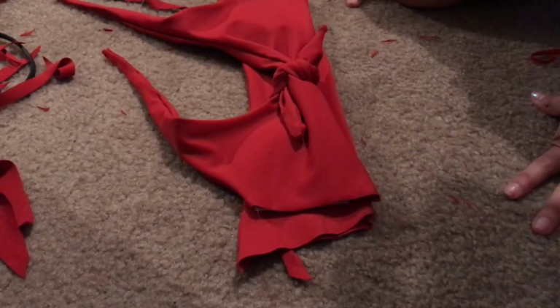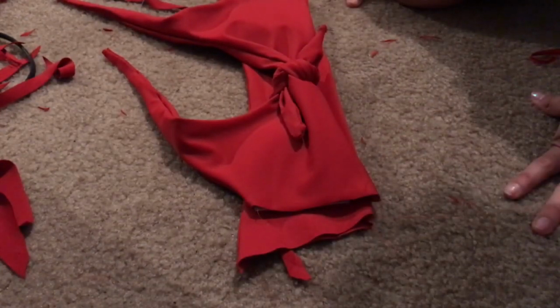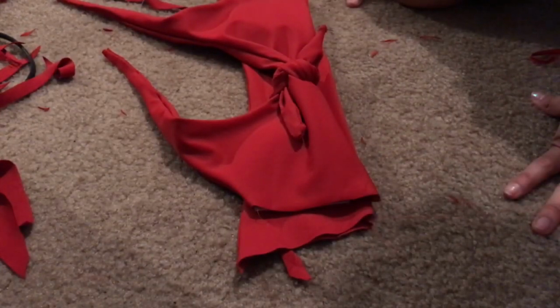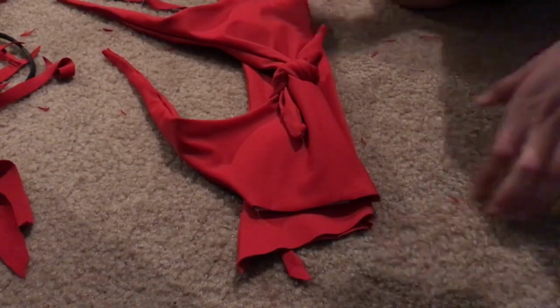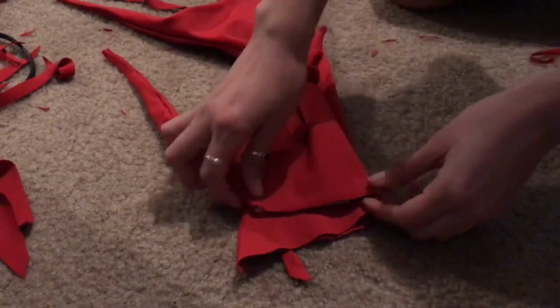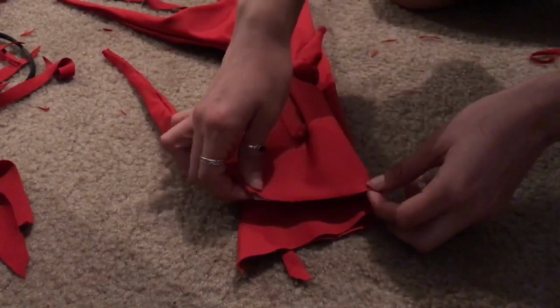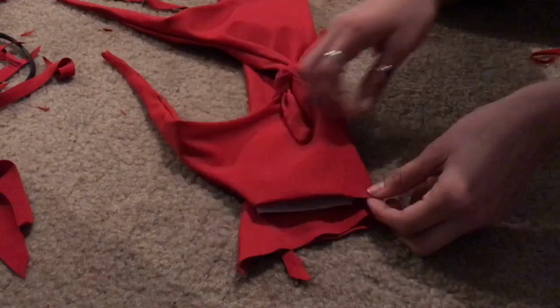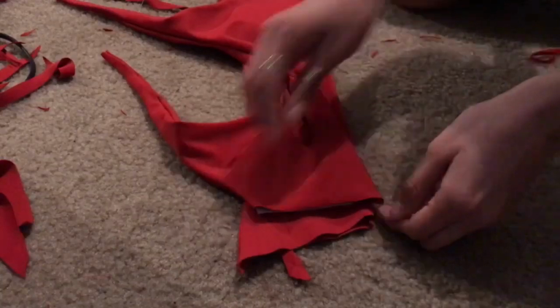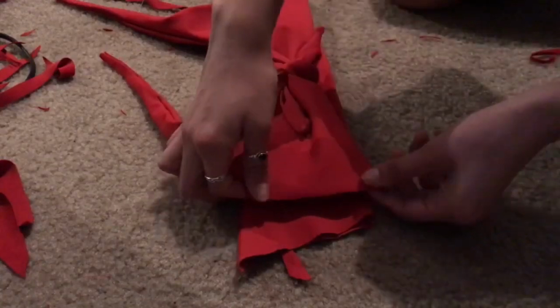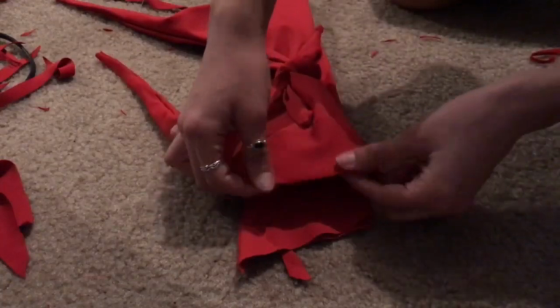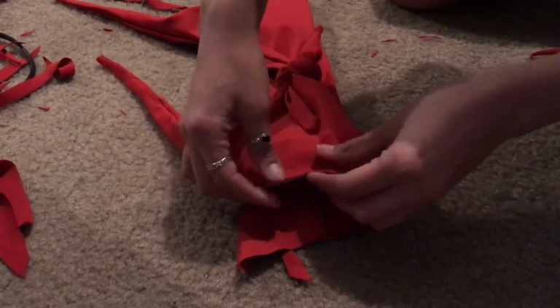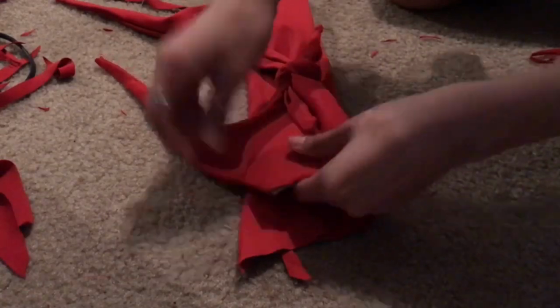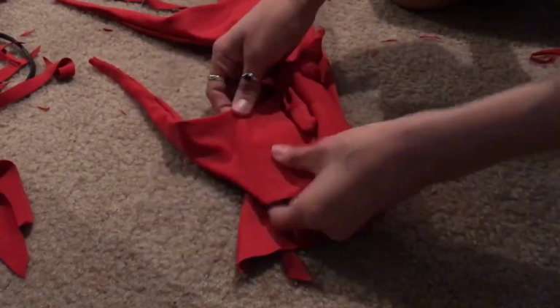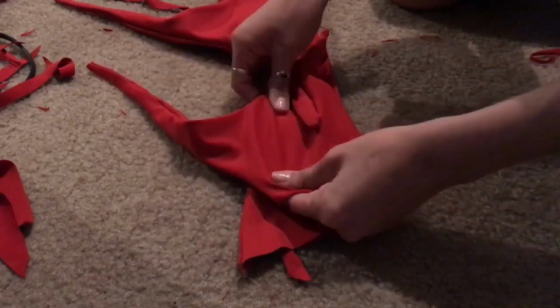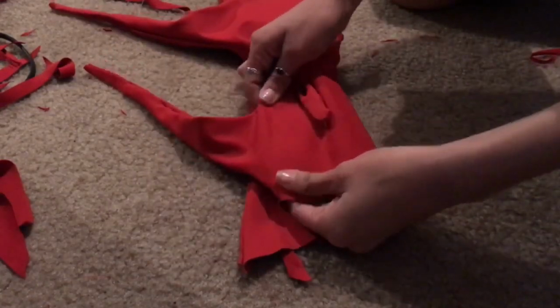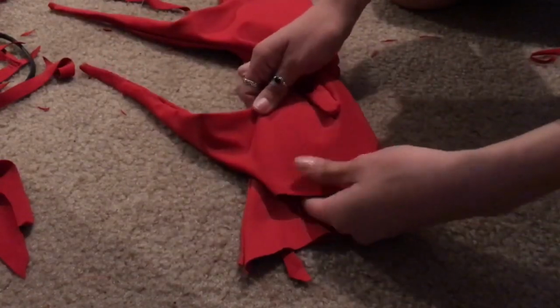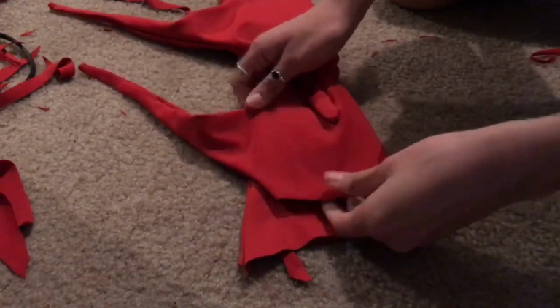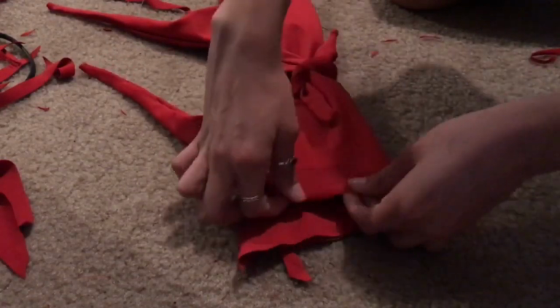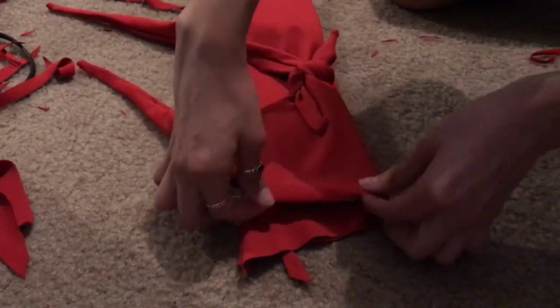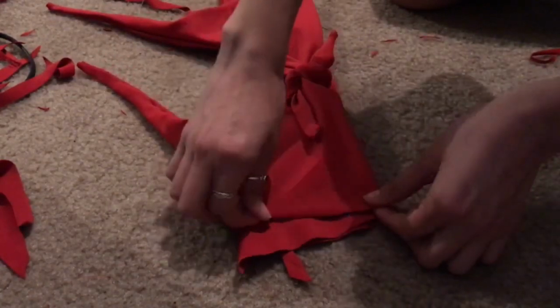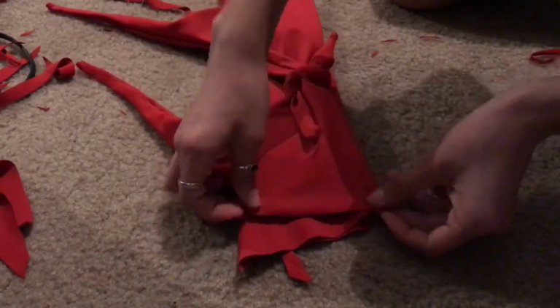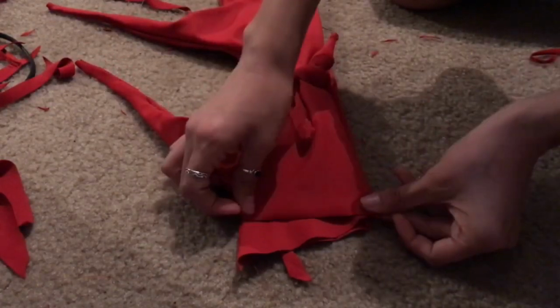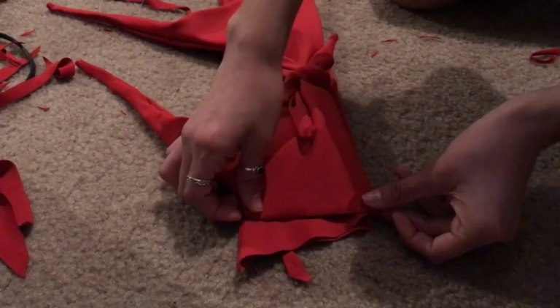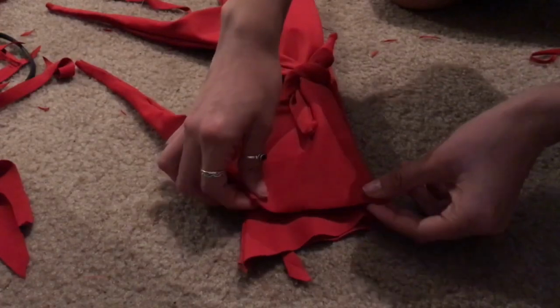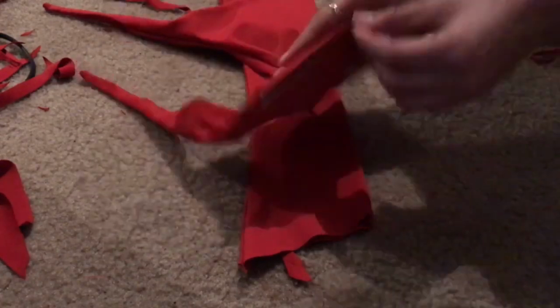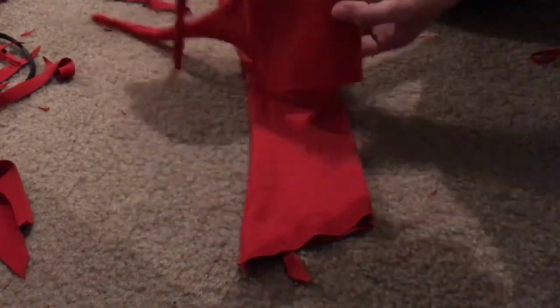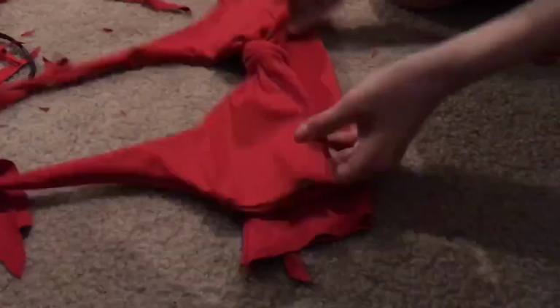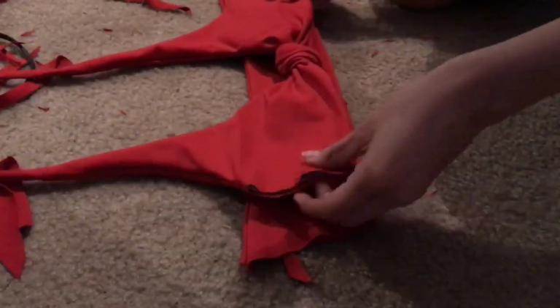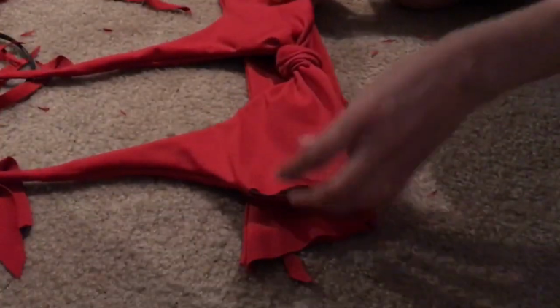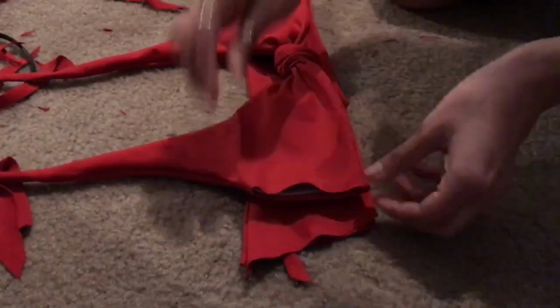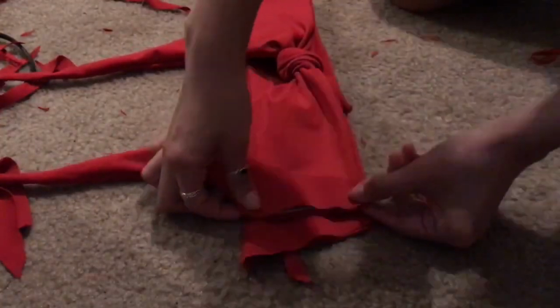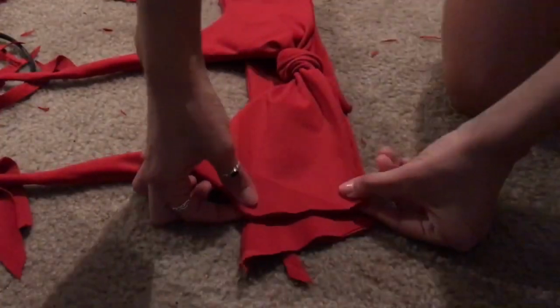The original video had two straps at the top but I was way too lazy to do that, so I just turned it into a halter top and I think it looks fine.